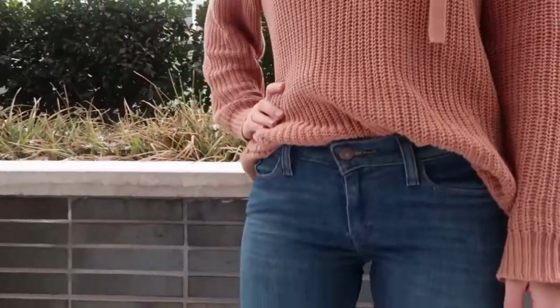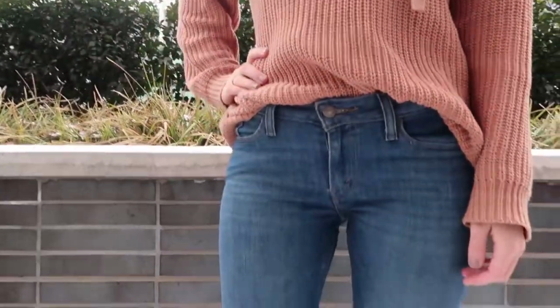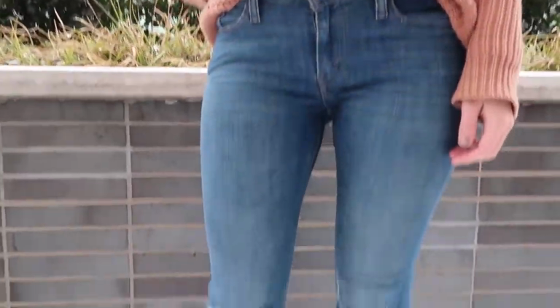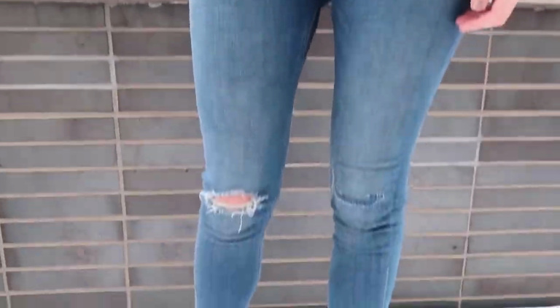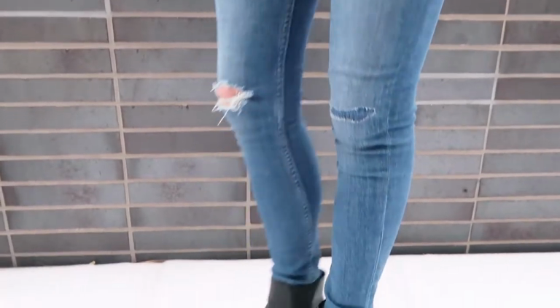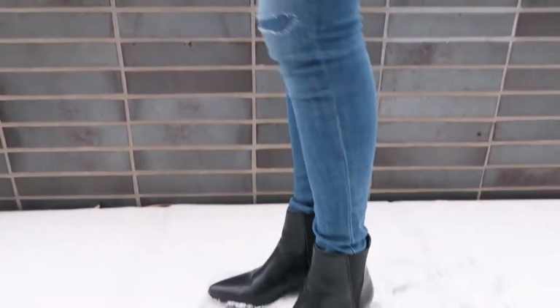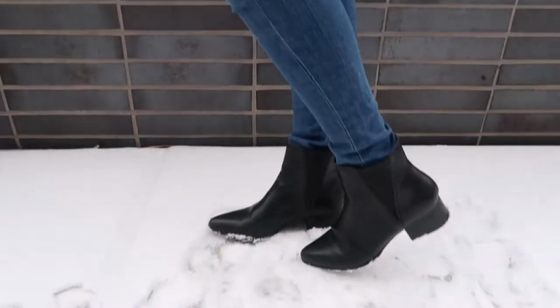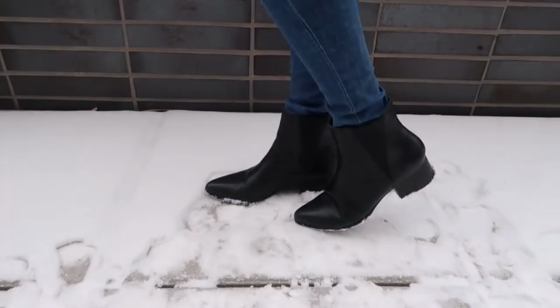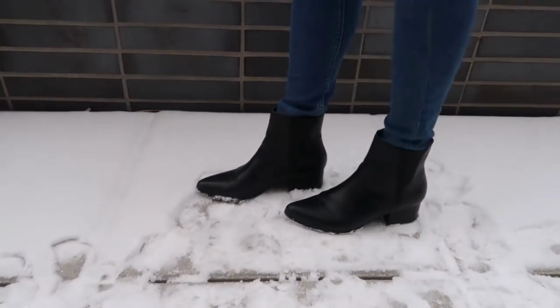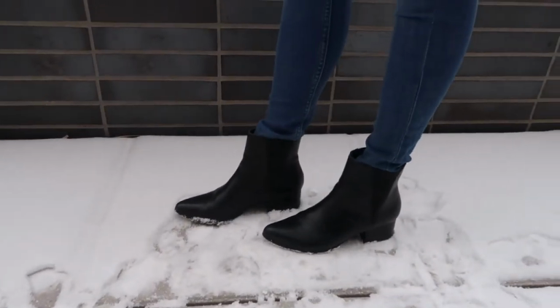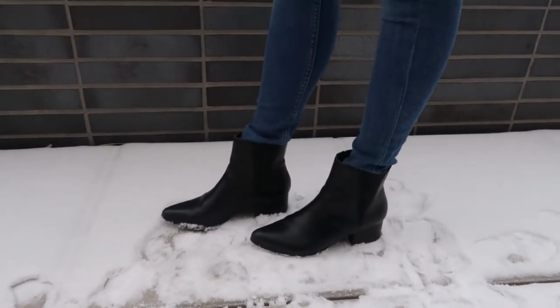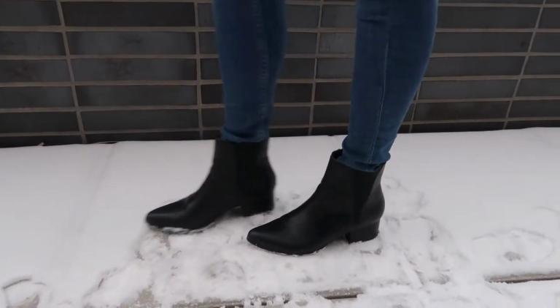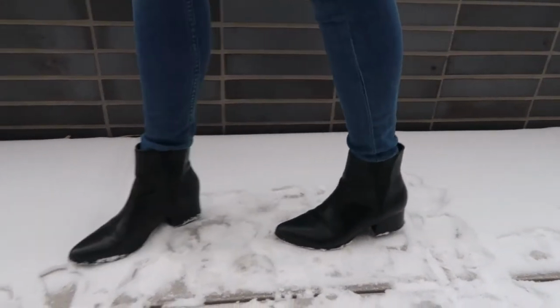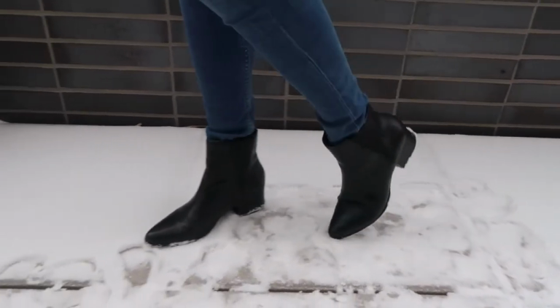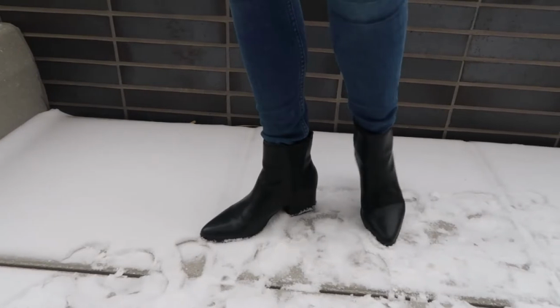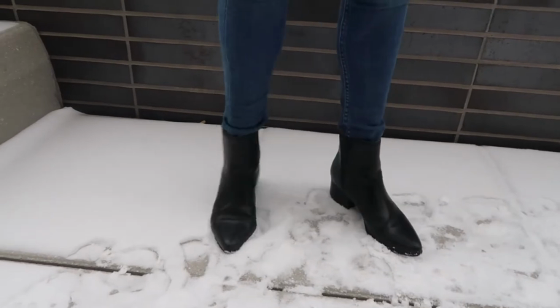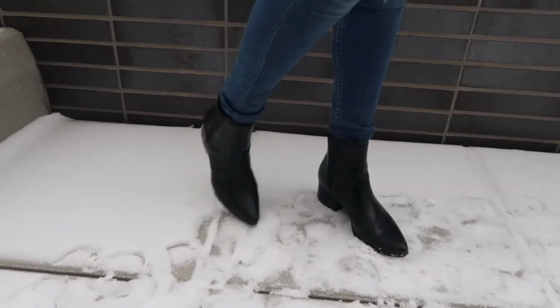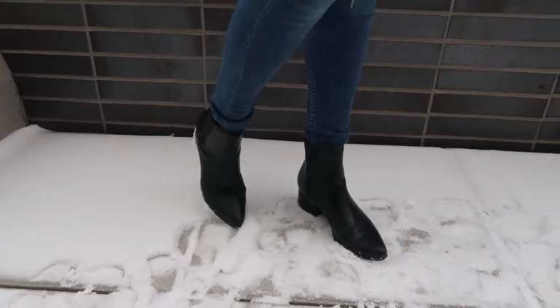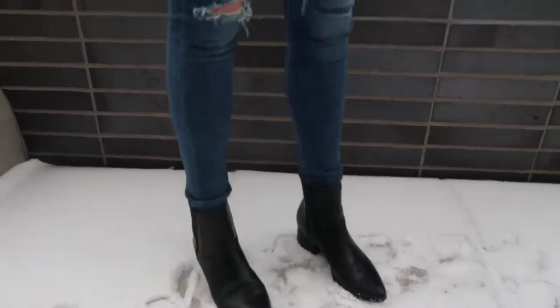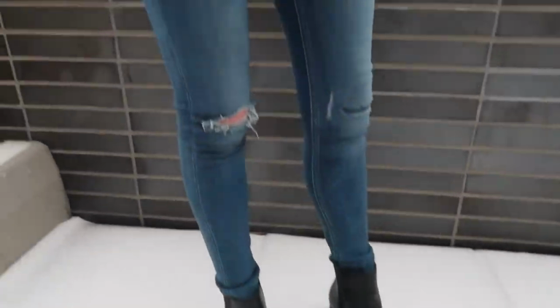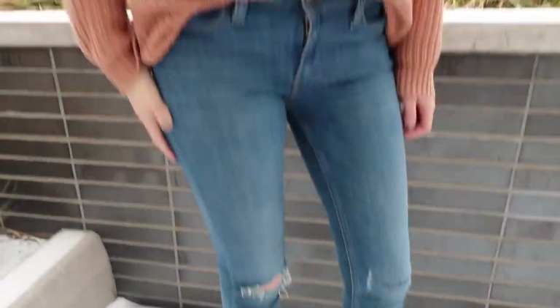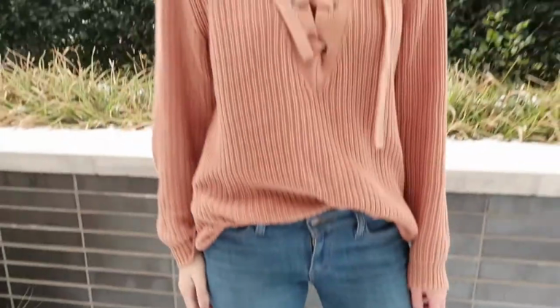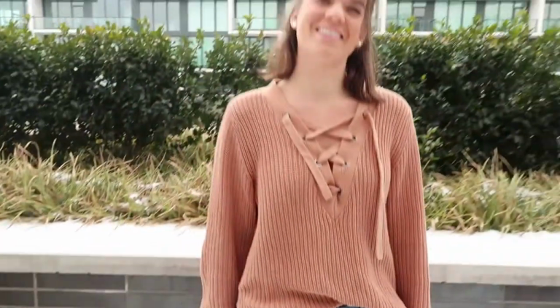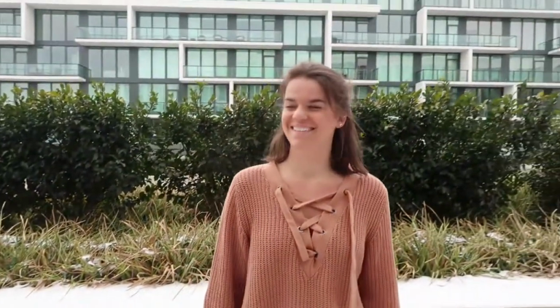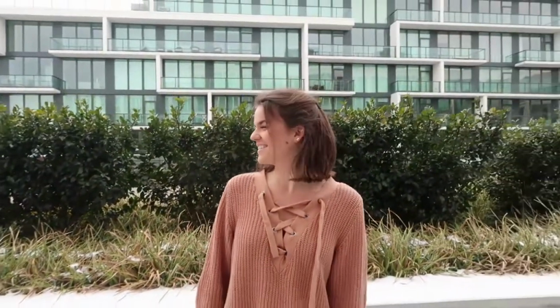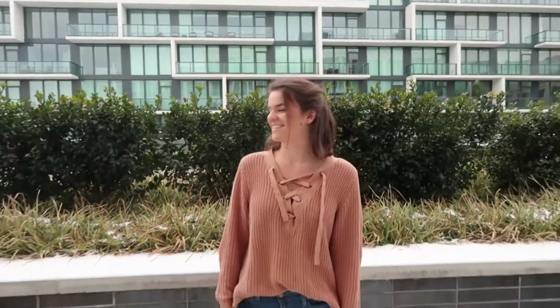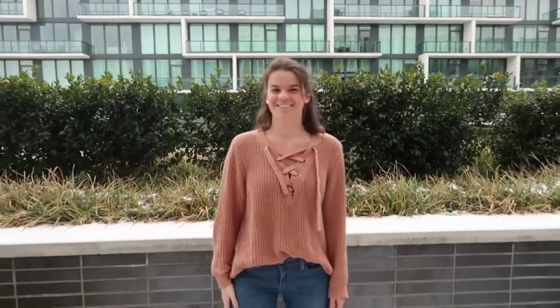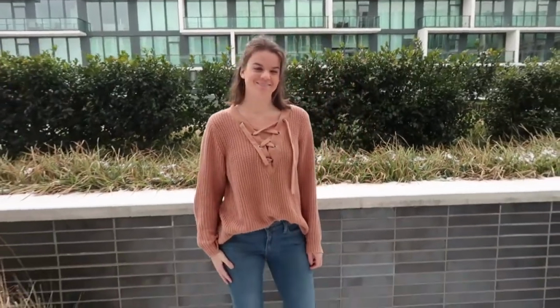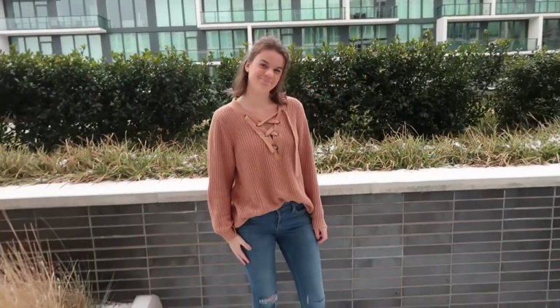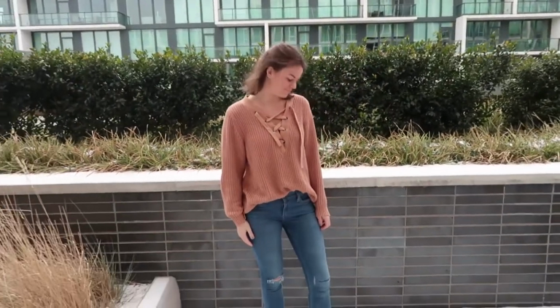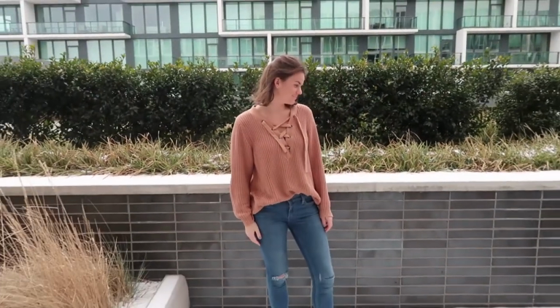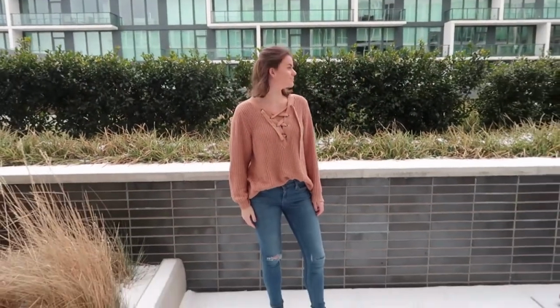I also have on some blue skinny jeans from Levi's and some black booties from Urban Outfitters. I love these black booties — I wear them all the time because of the pointed toe; they just make your outfit look a little bit more chic and a little bit more put together.